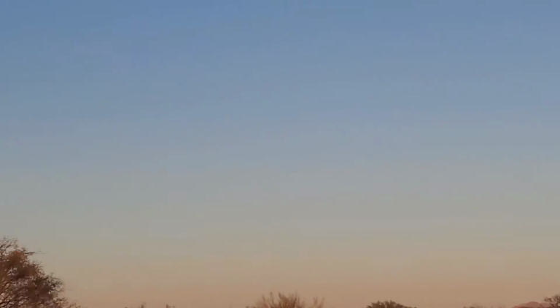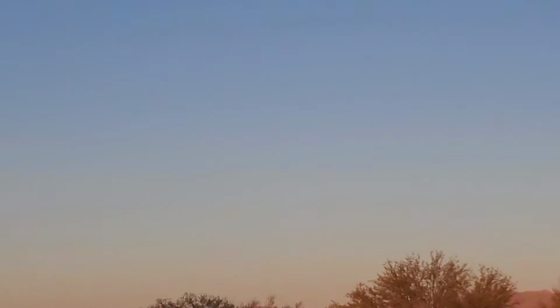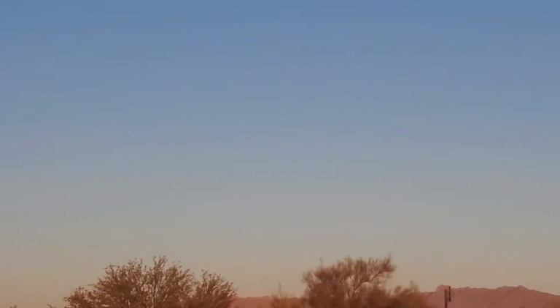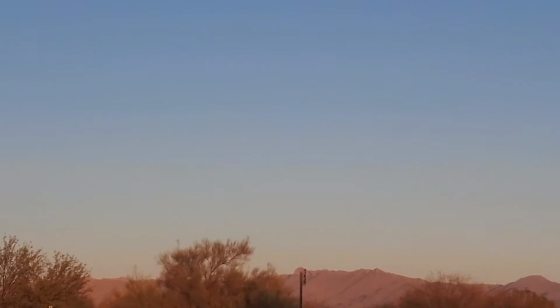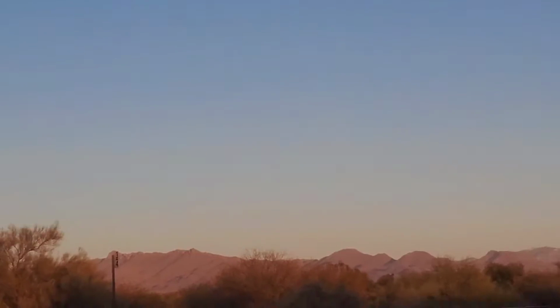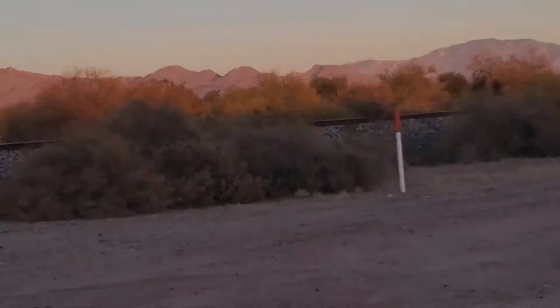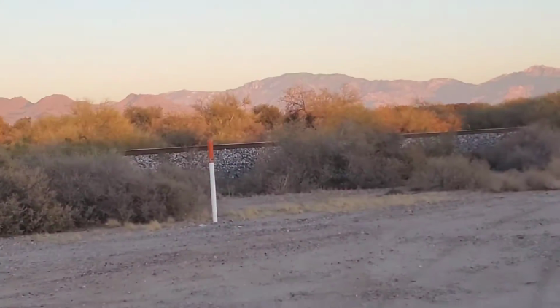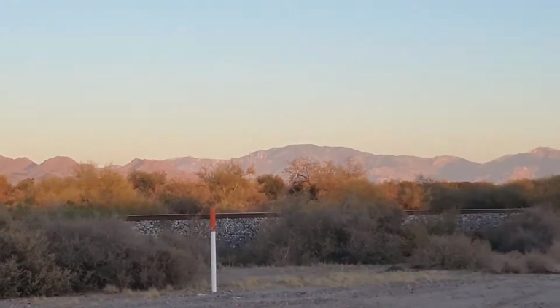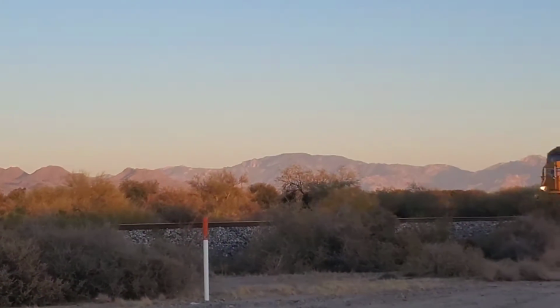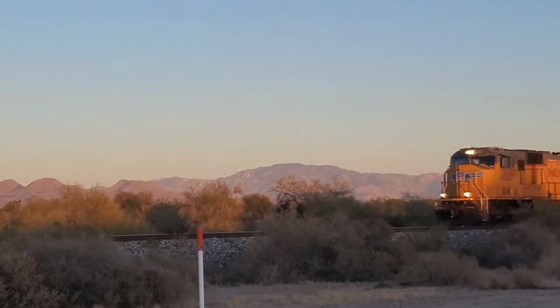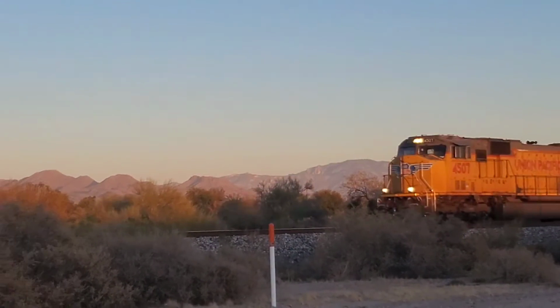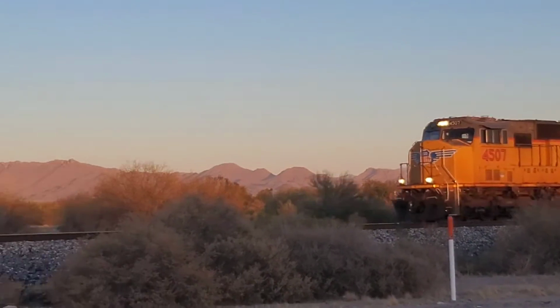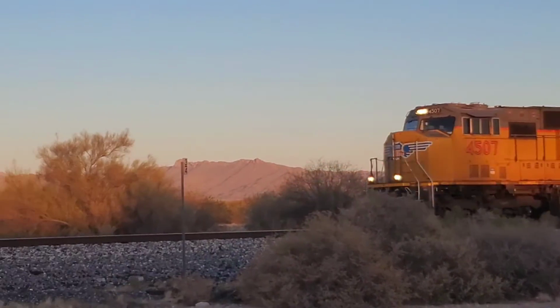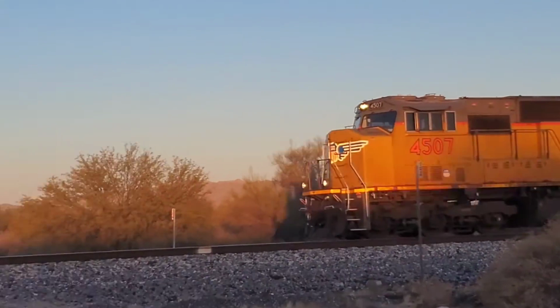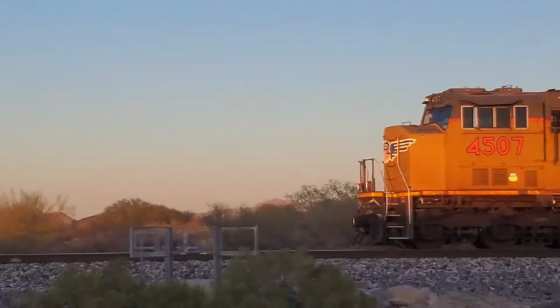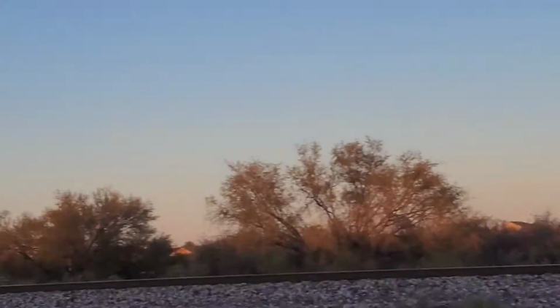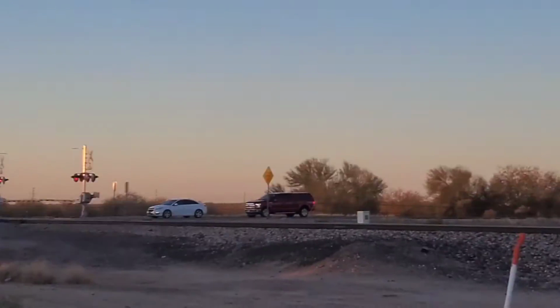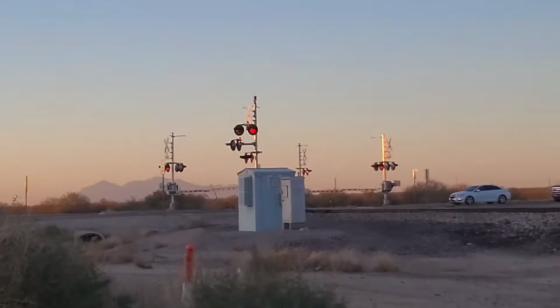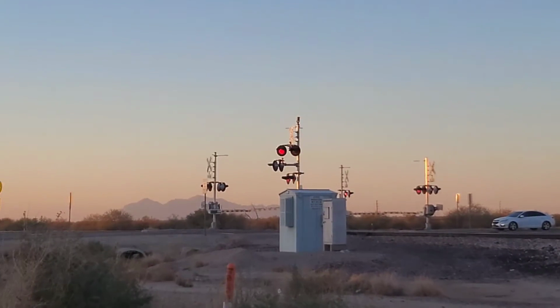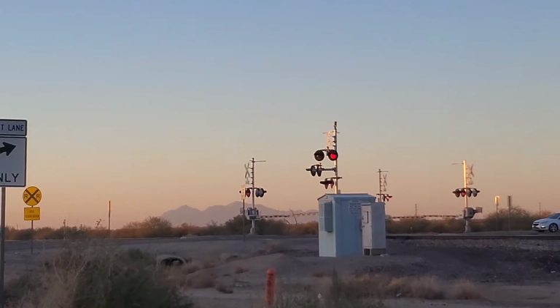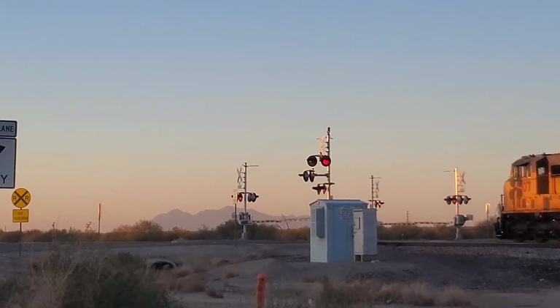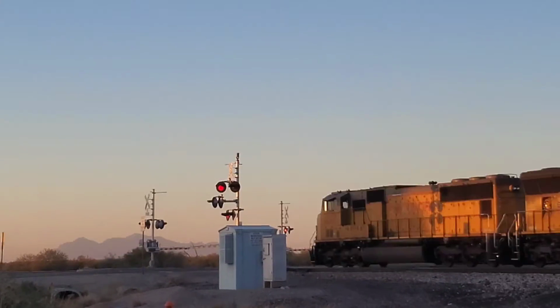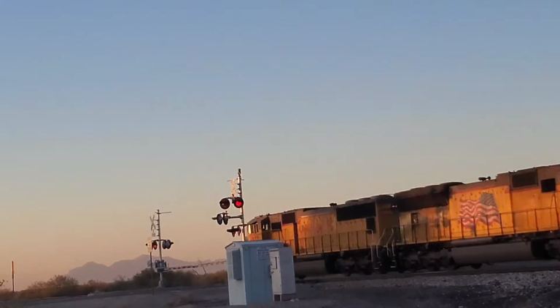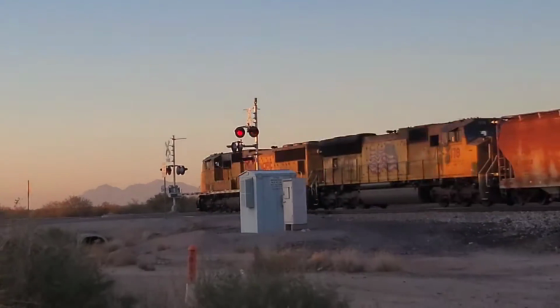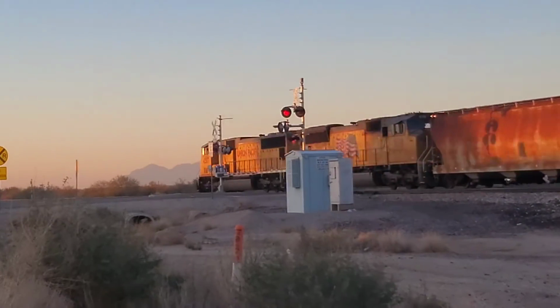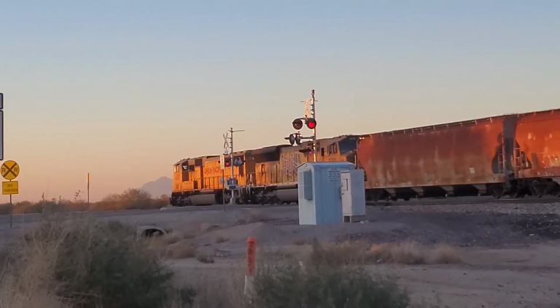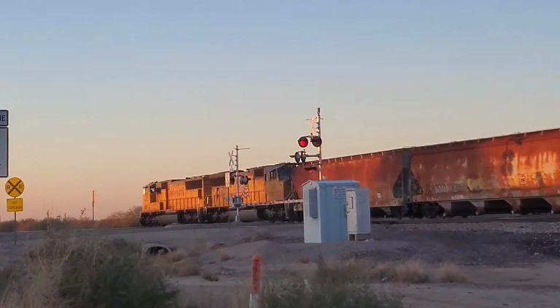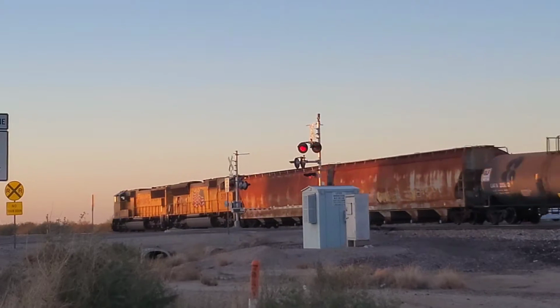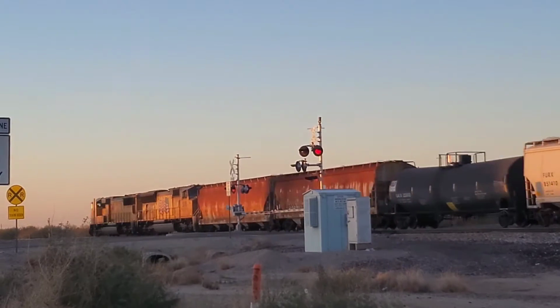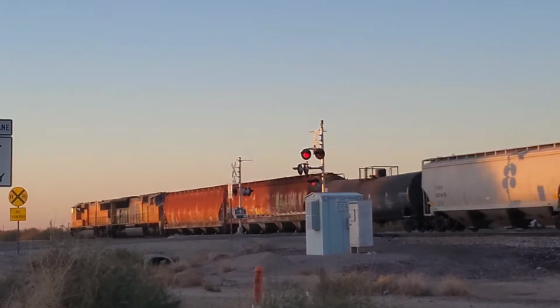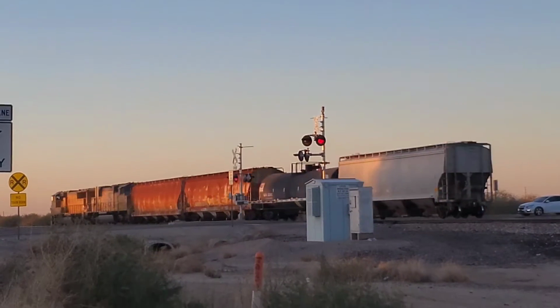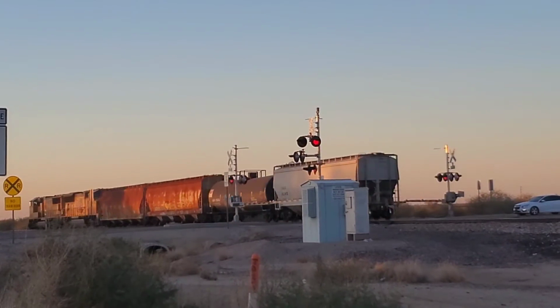Here comes the train. It's a short one again. 45.07. So that's the slope, that's the small, that's the short train.